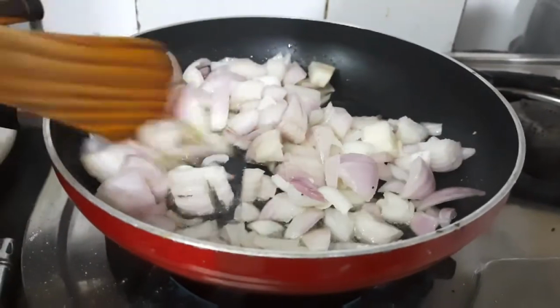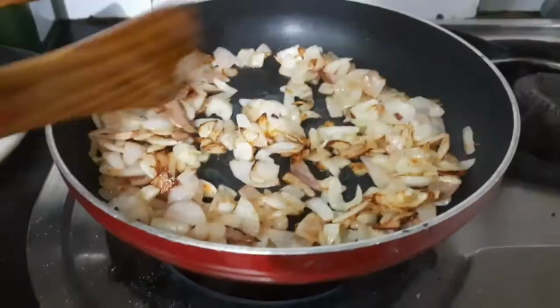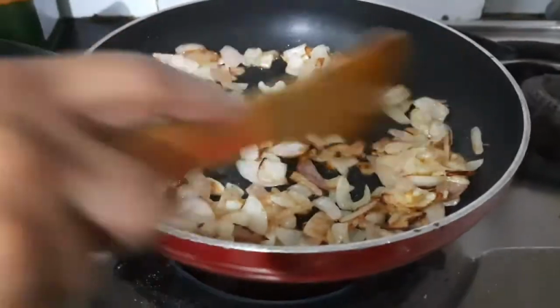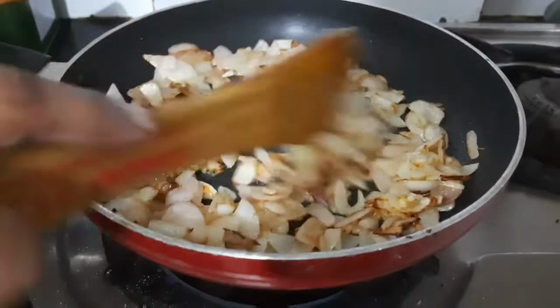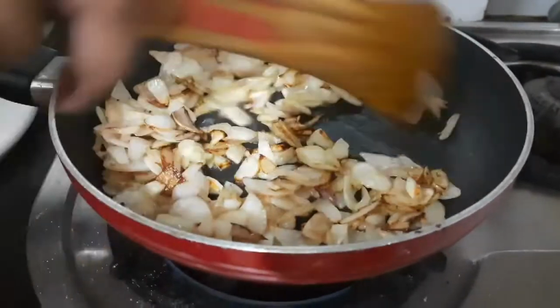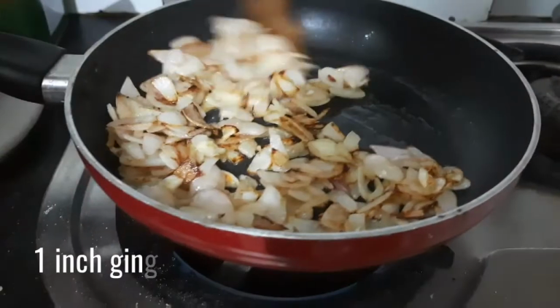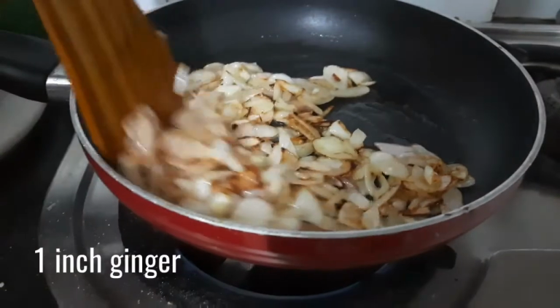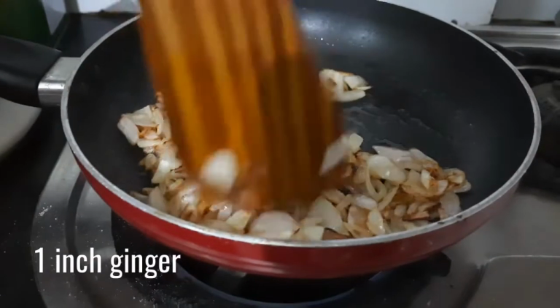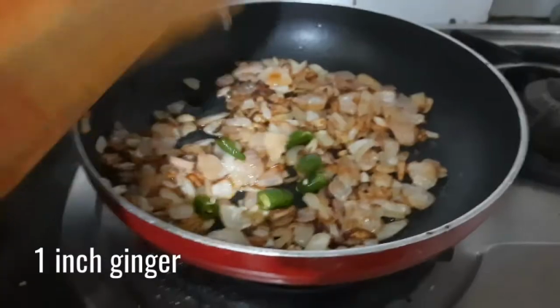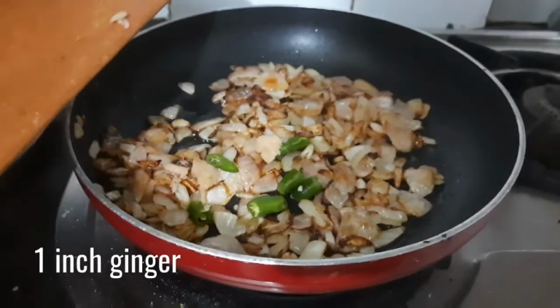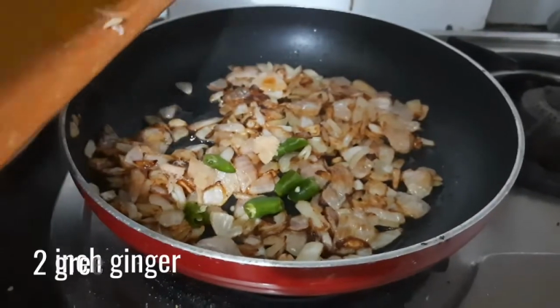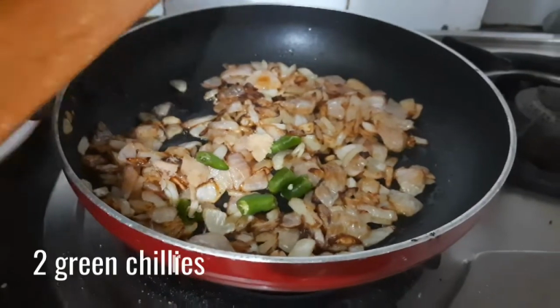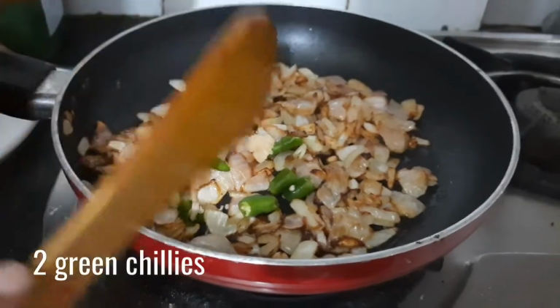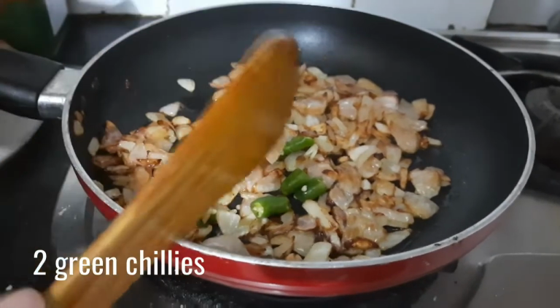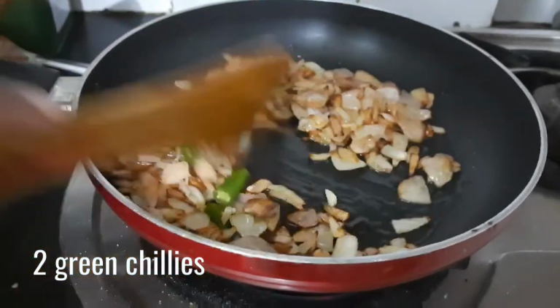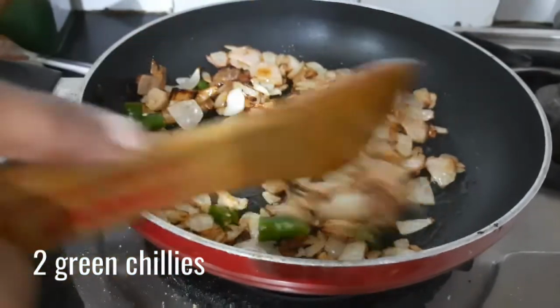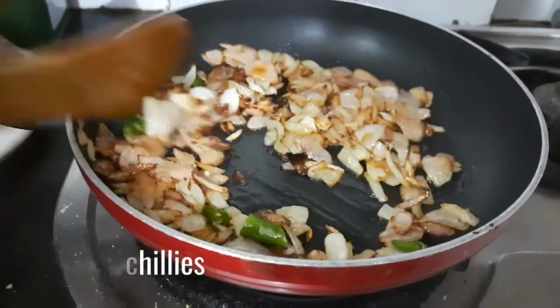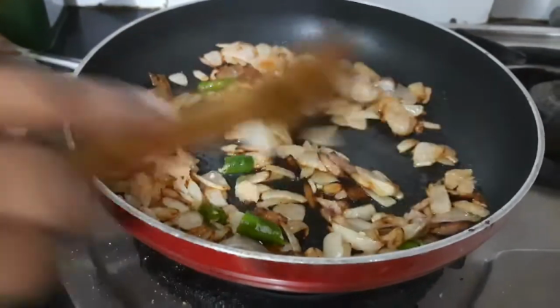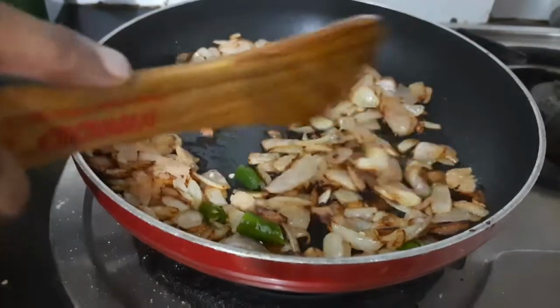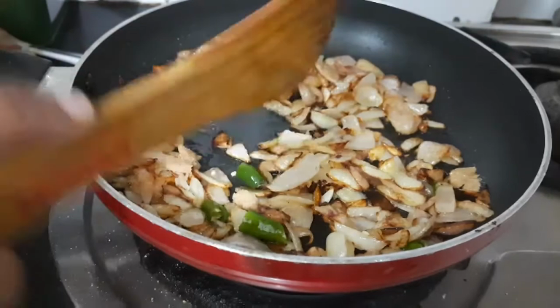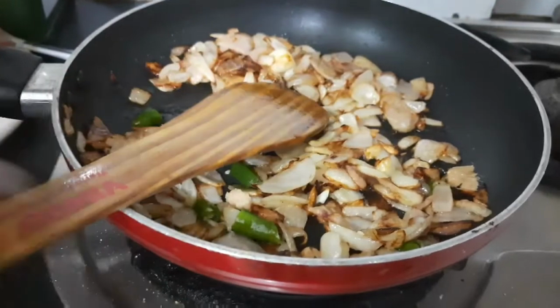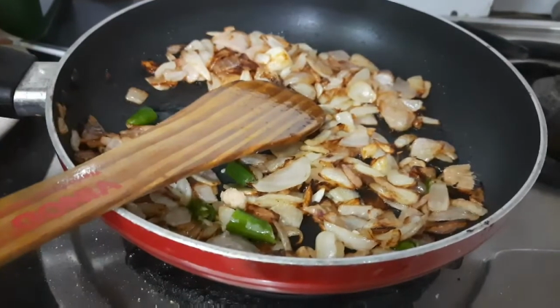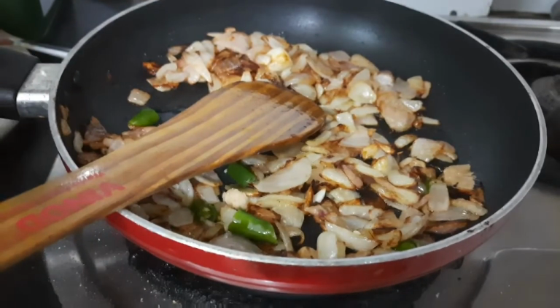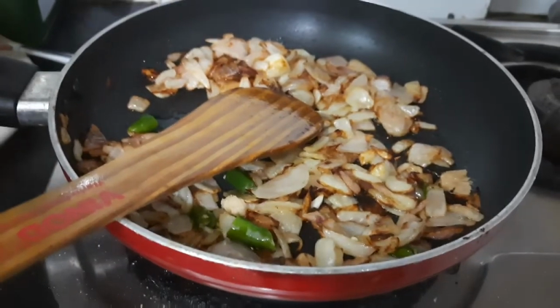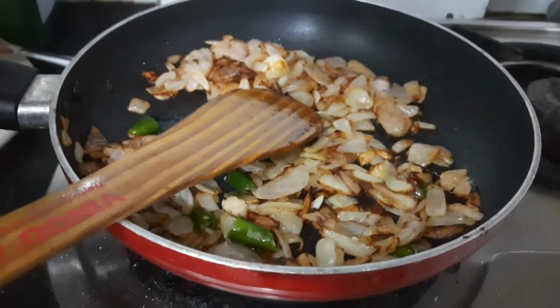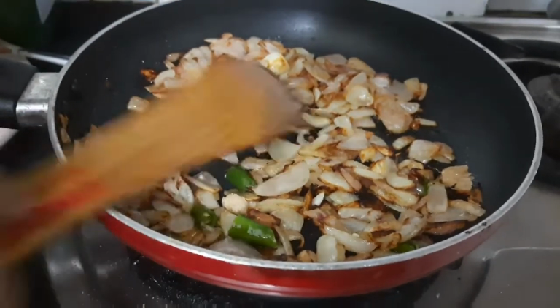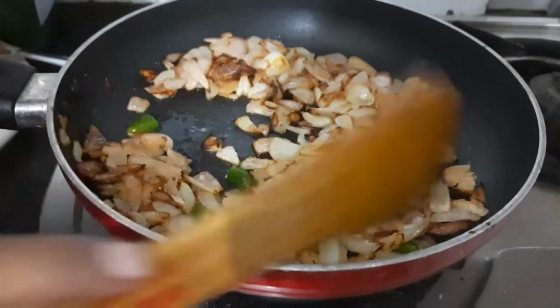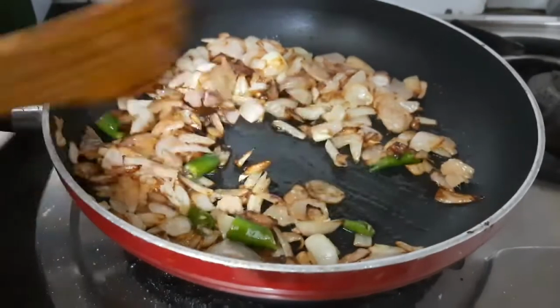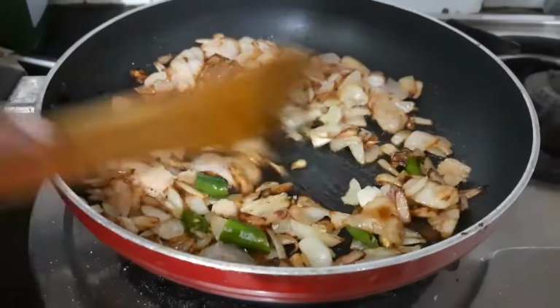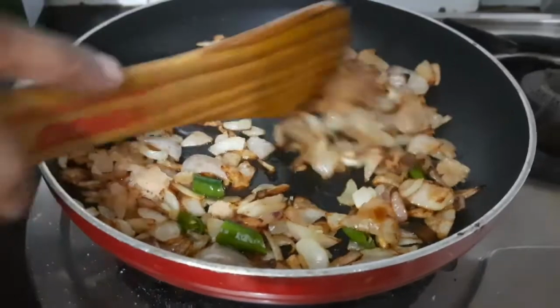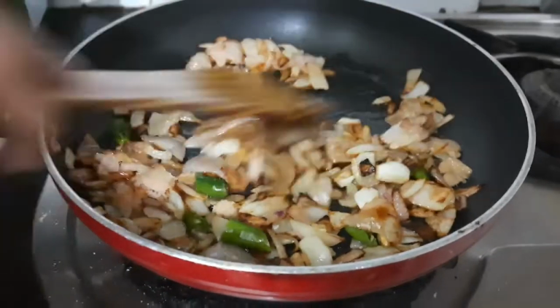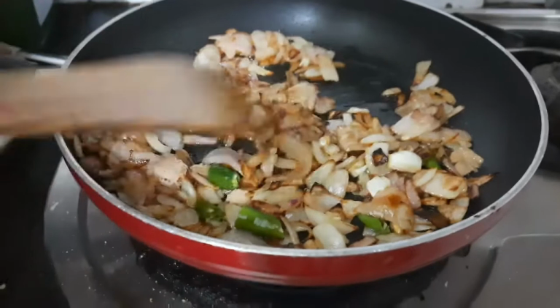You can chop them in any which way you want. The more you roast them, the more flavorful they will be. Then add in 1 inch grated ginger and 2 slit green chillies. Further cook them for 1 minute on low to medium flame.